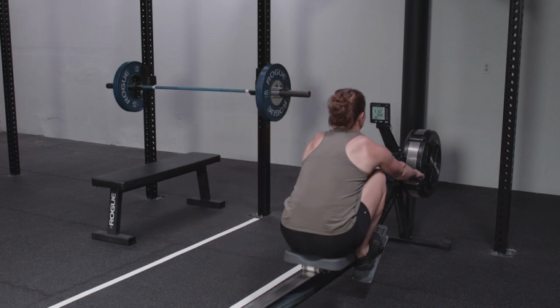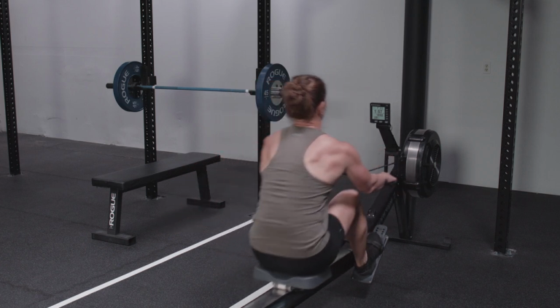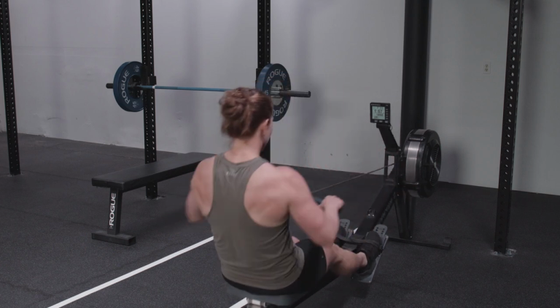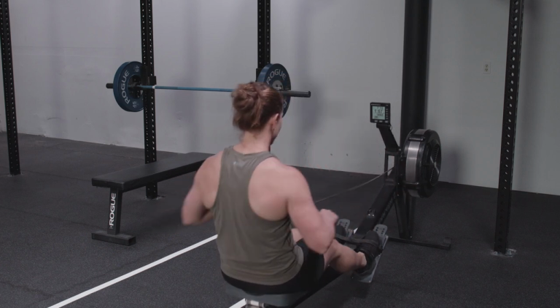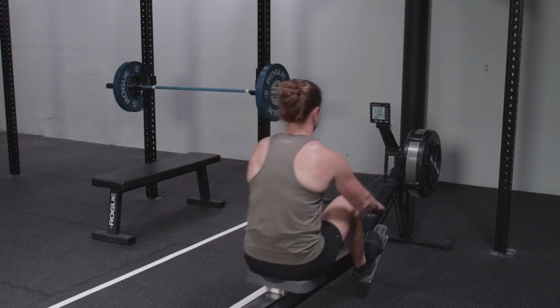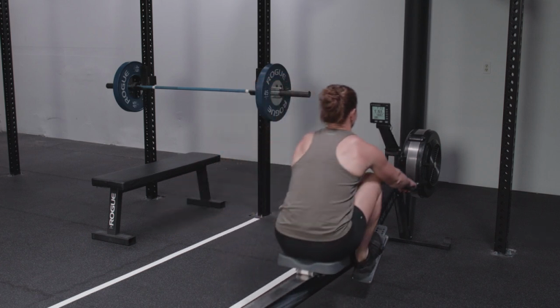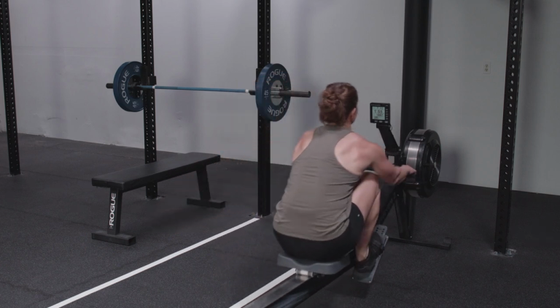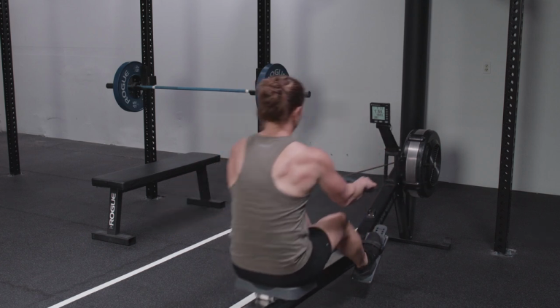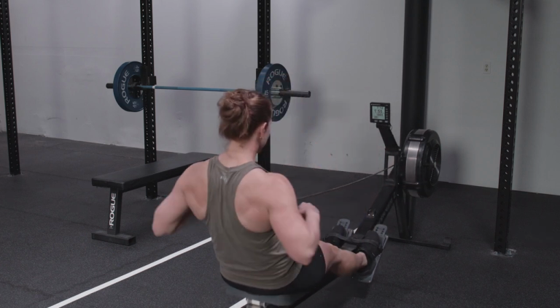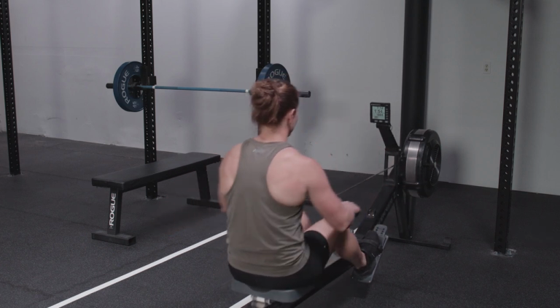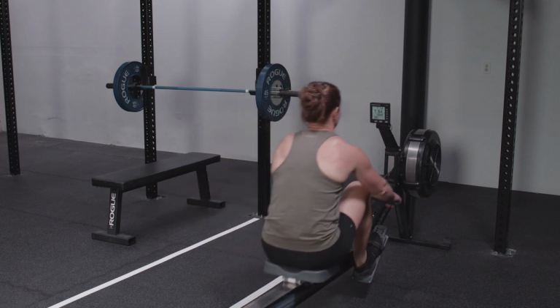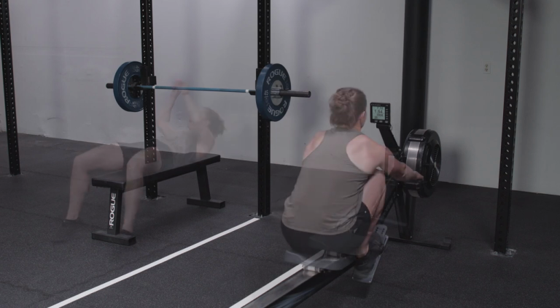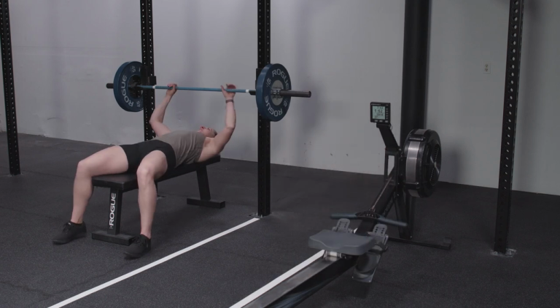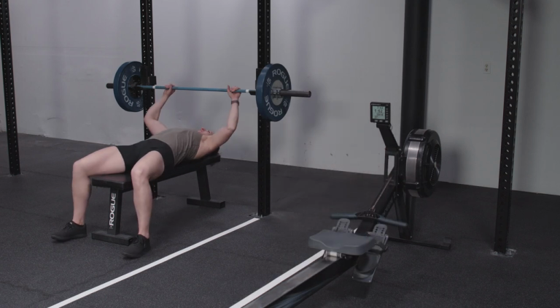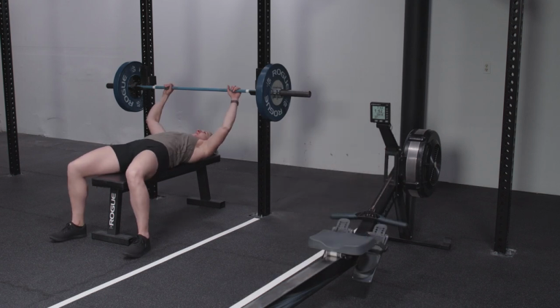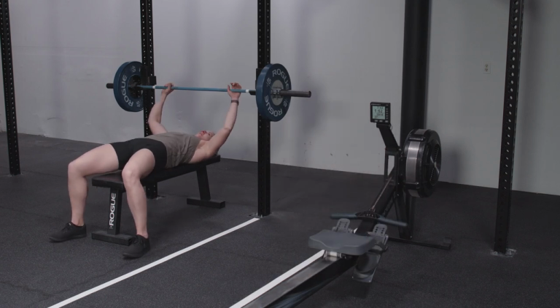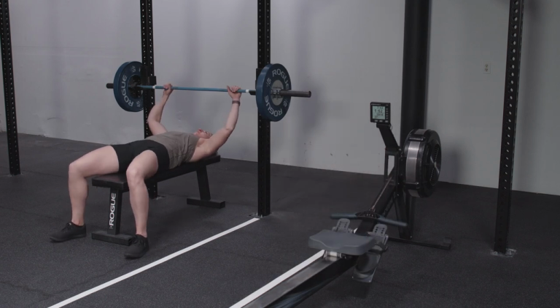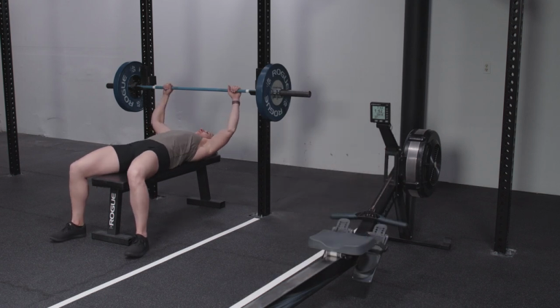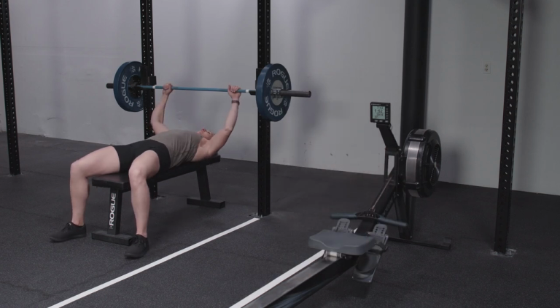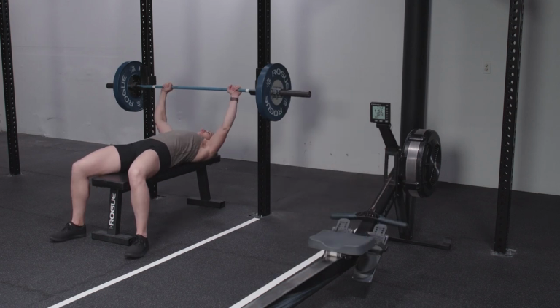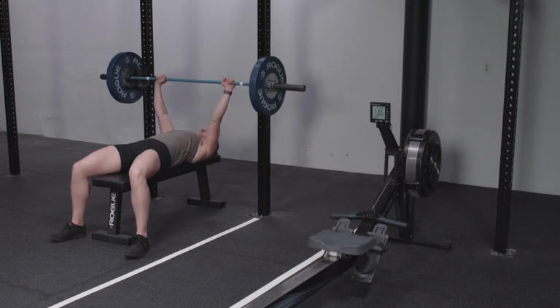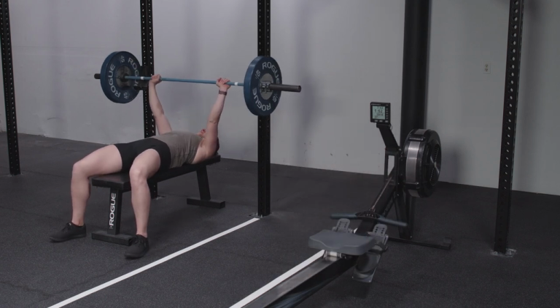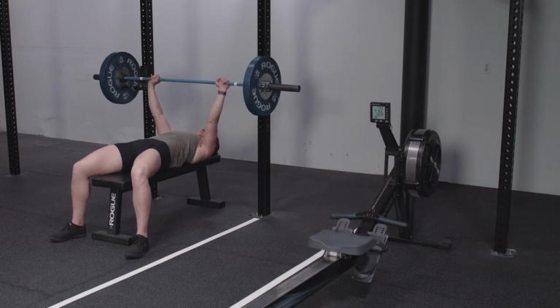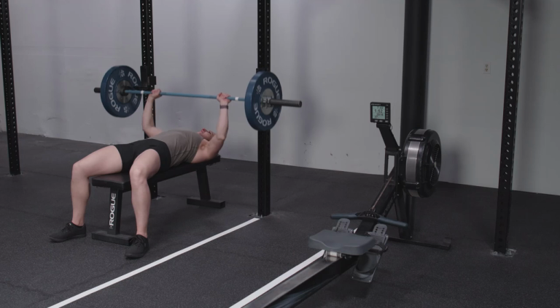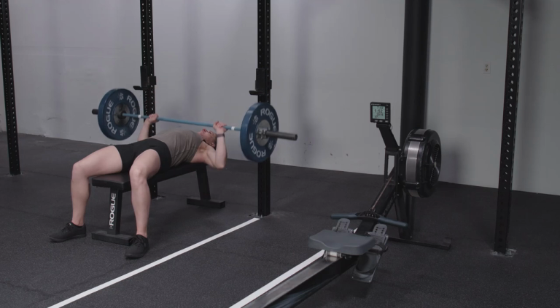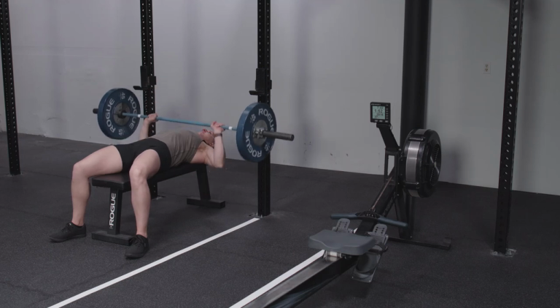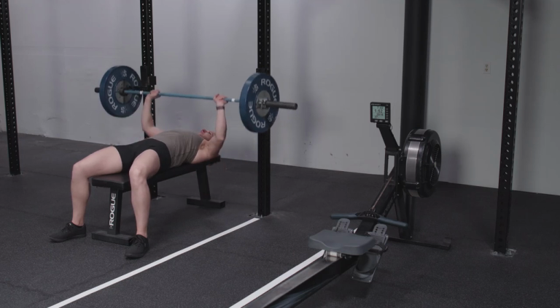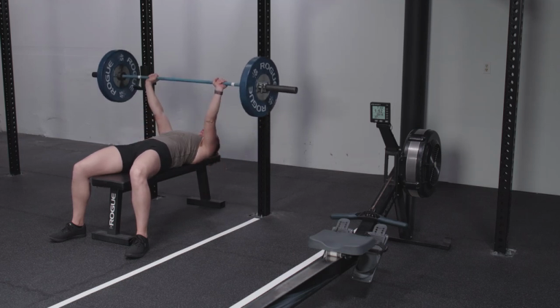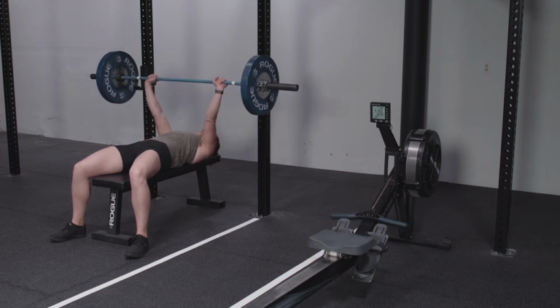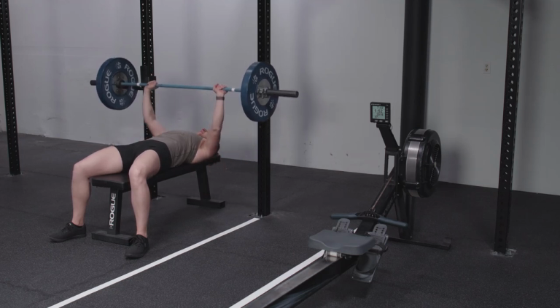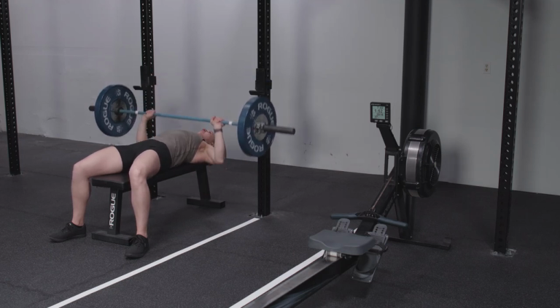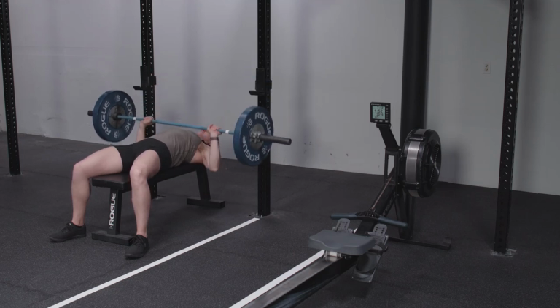Time stops when the athlete reaches lockout on the final bench press. In the event of a time cap, your score will be the total number of reps completed at the time cap. There is no tiebreak for this workout.